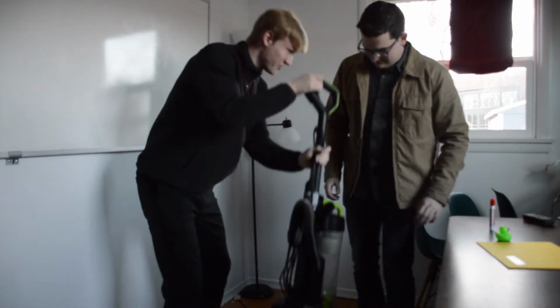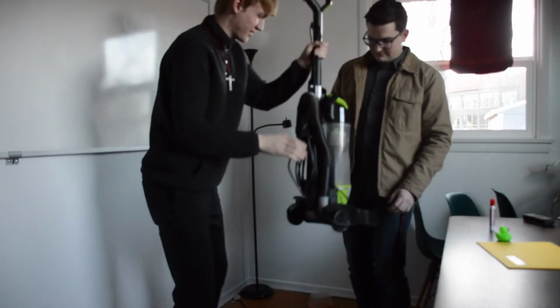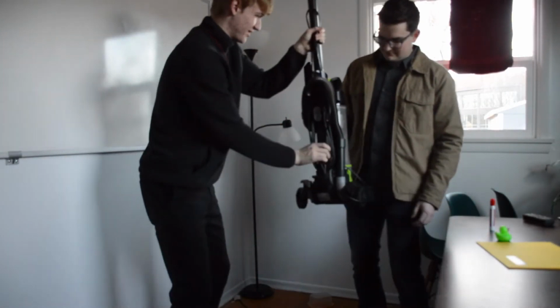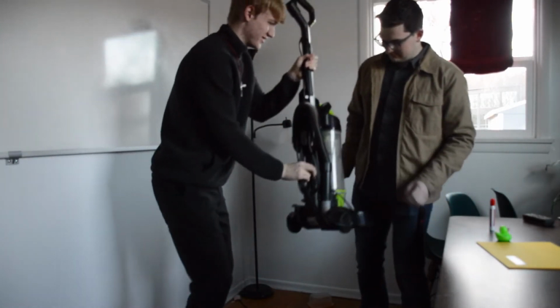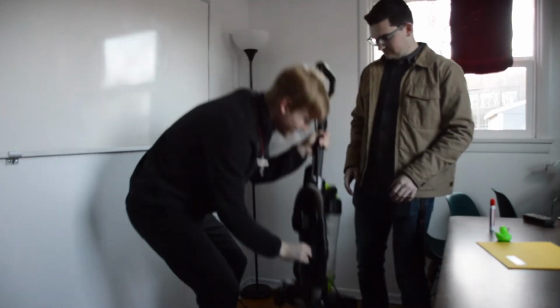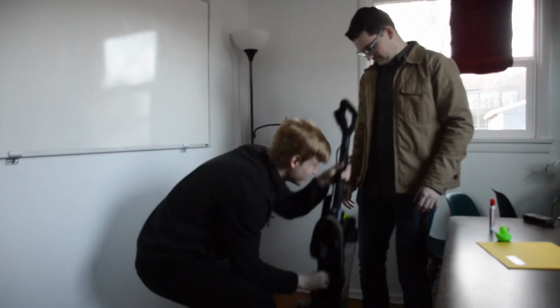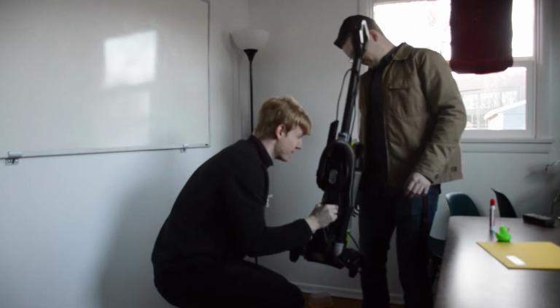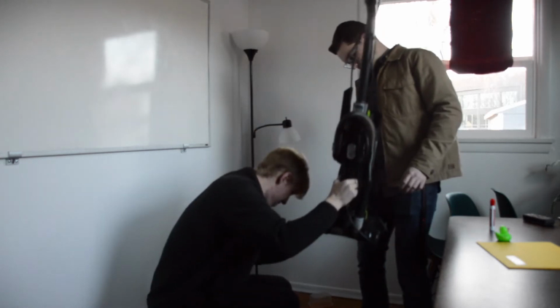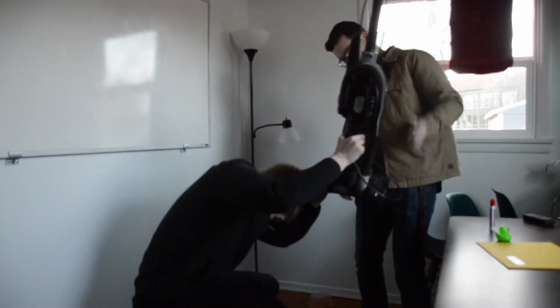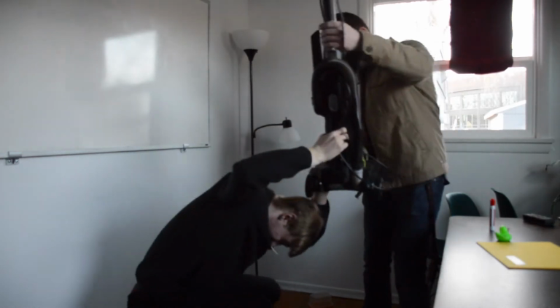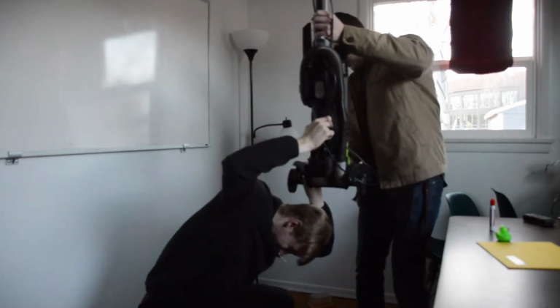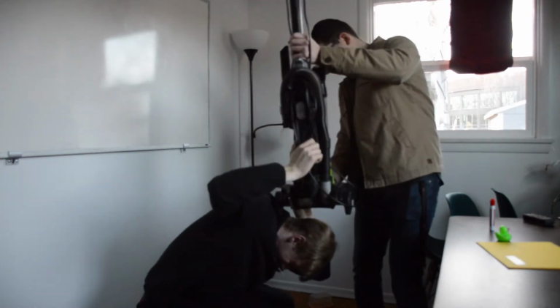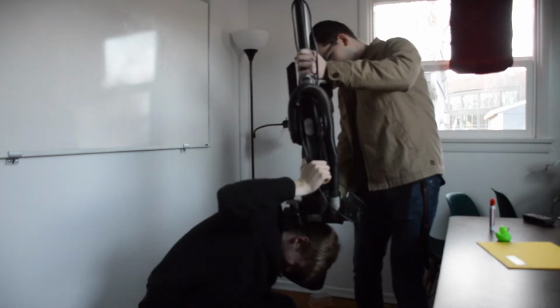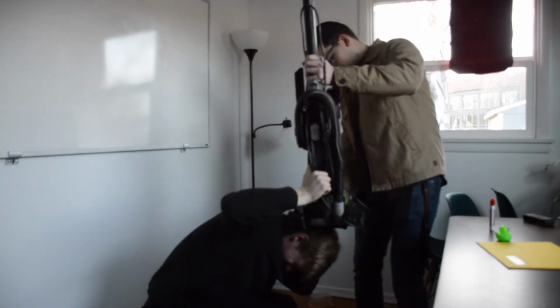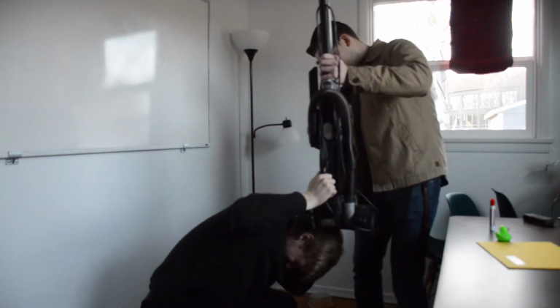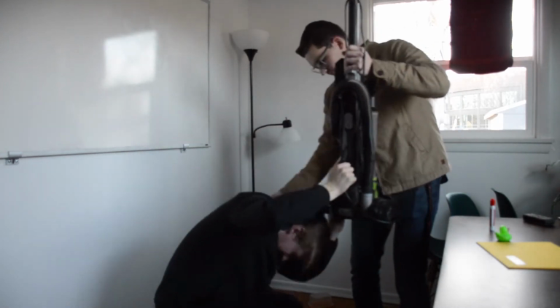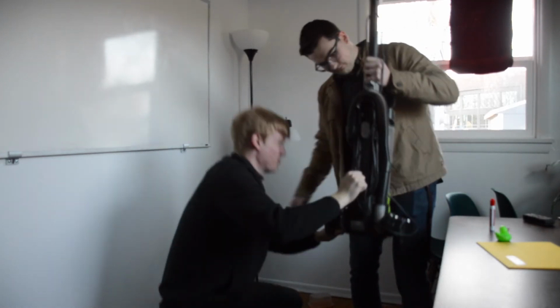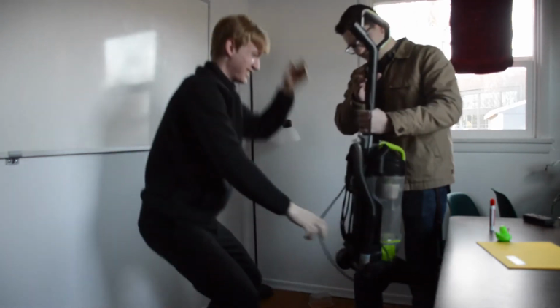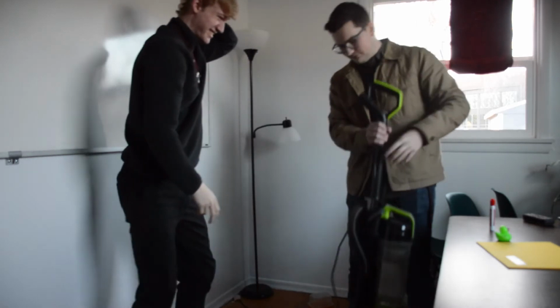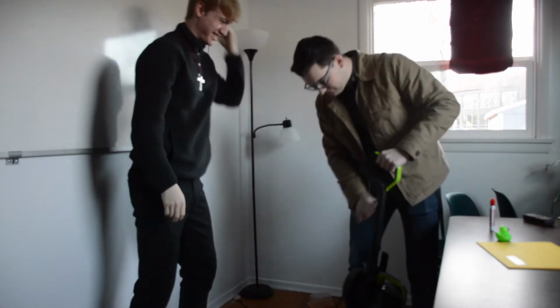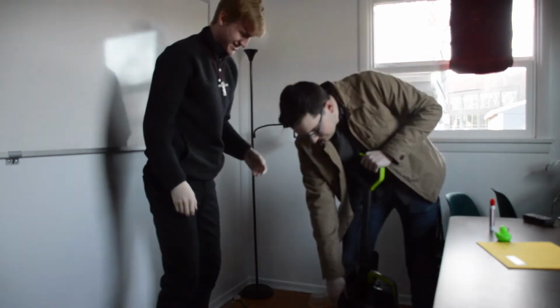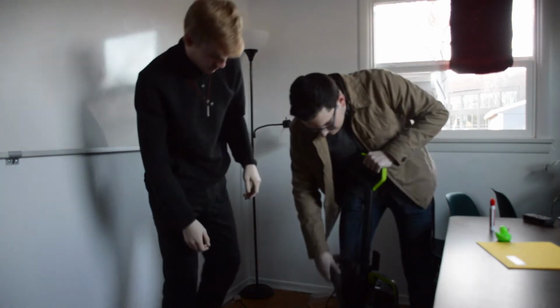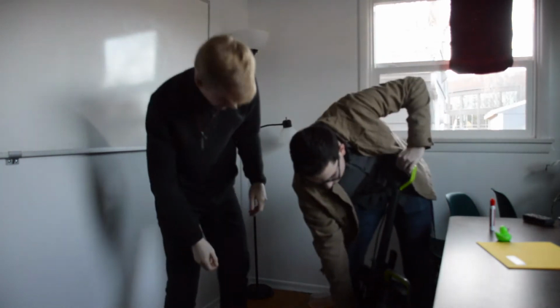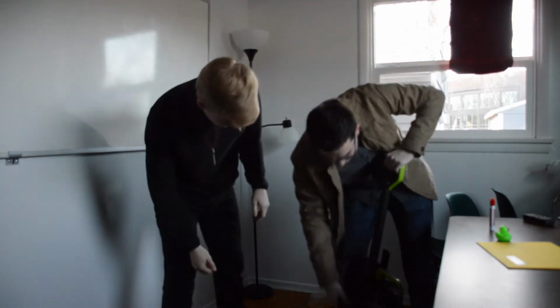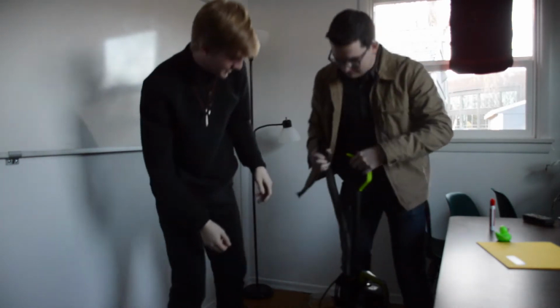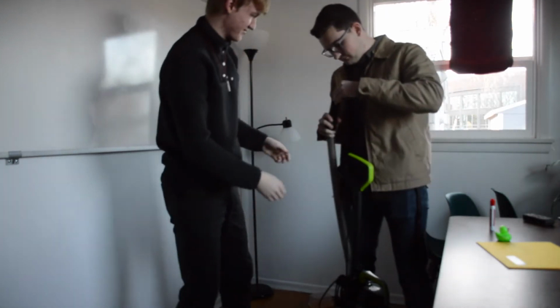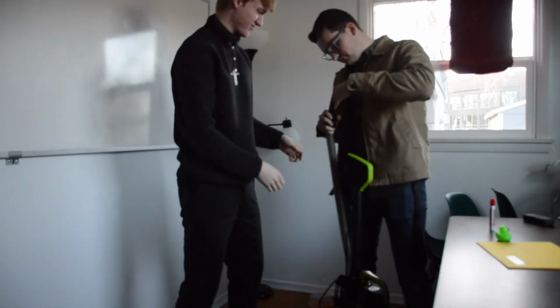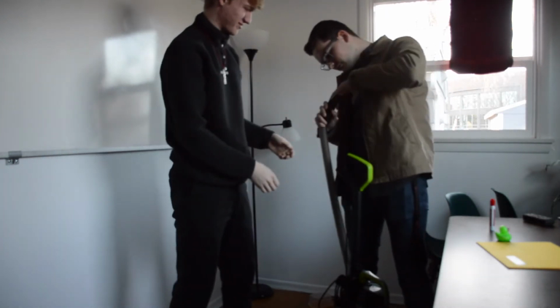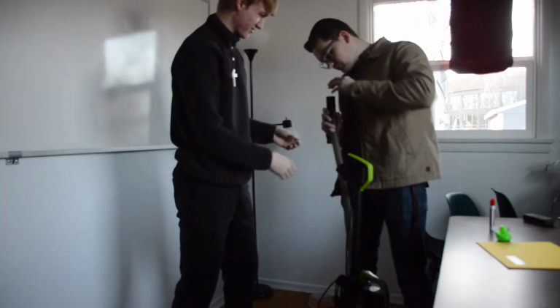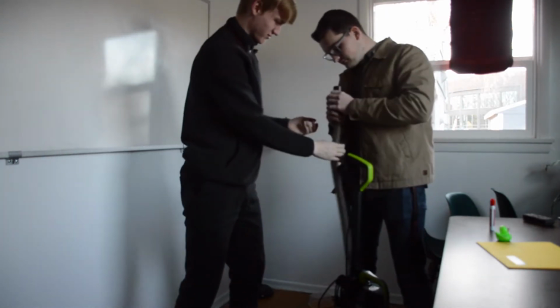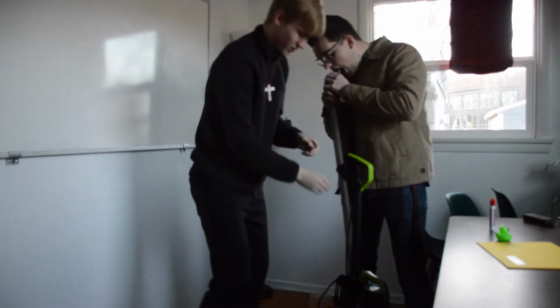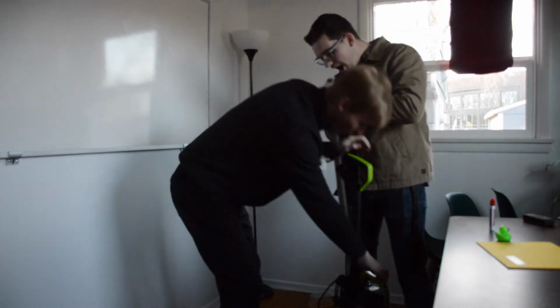Jacob and Michael wanted to see who would hit the ground first if they fell from a height in a vacuum. Jacob has a mass of 4 kilograms and Michael has a mass of 2 kilograms. They ended up not being able to fit inside the vacuum, so instead they decided to make a science video.